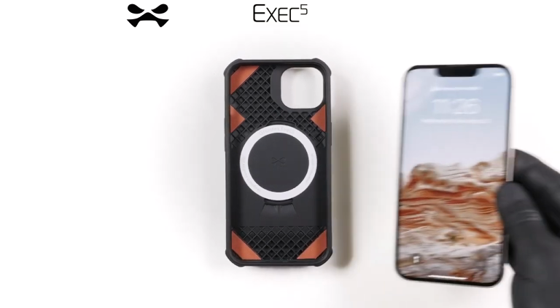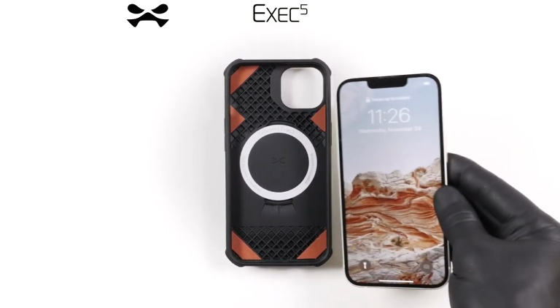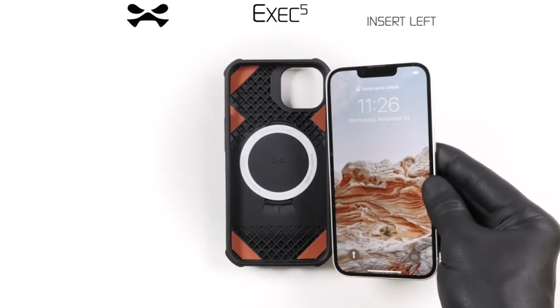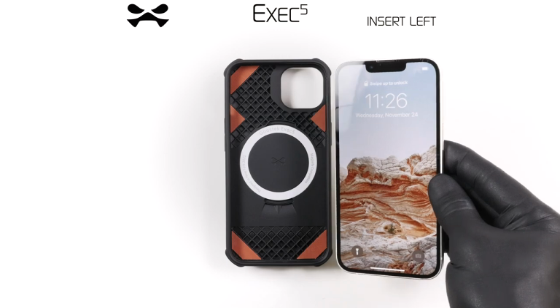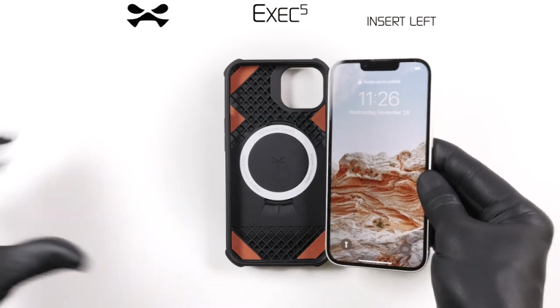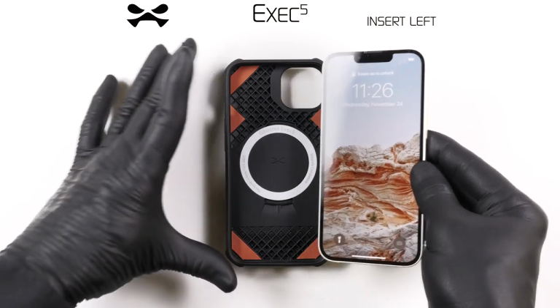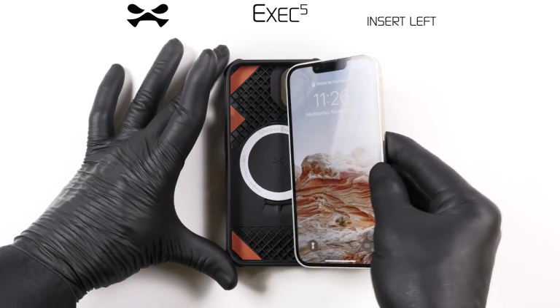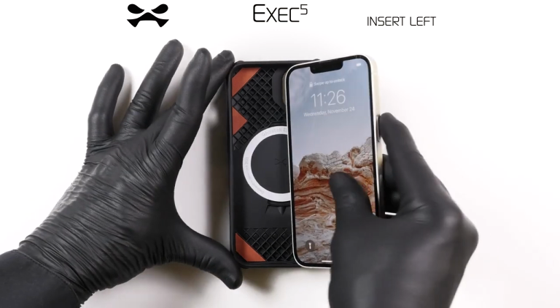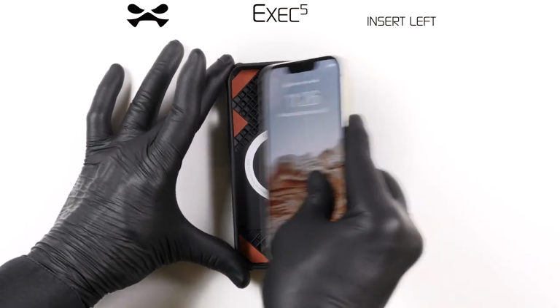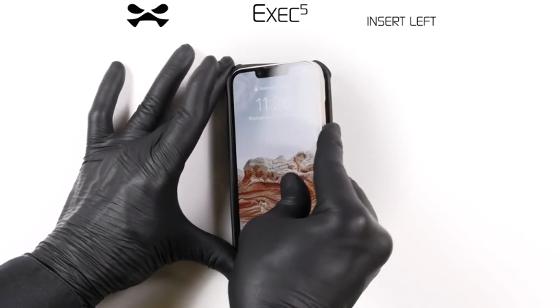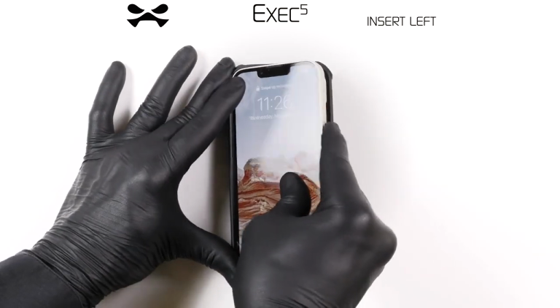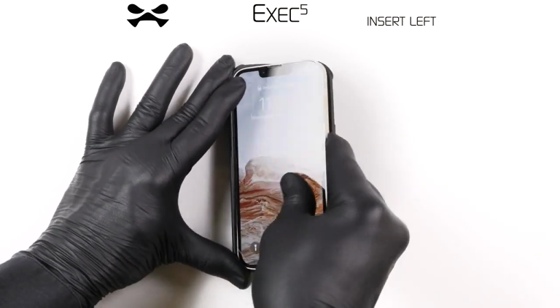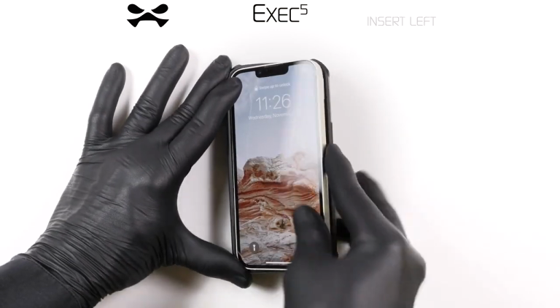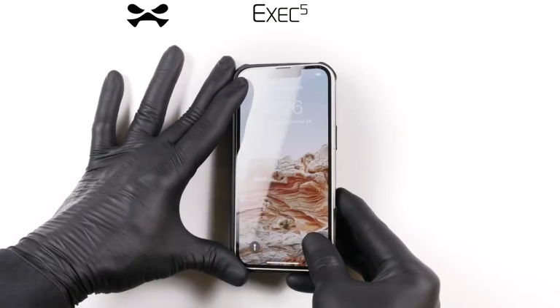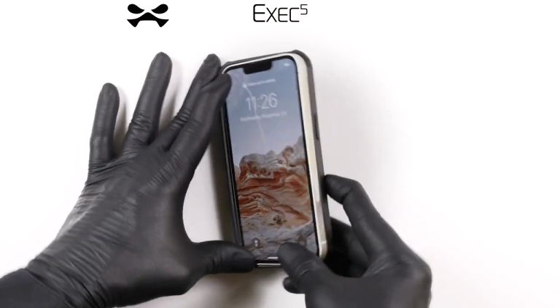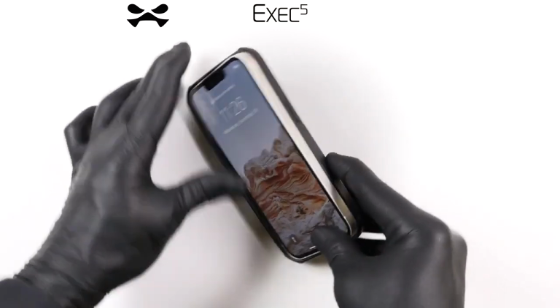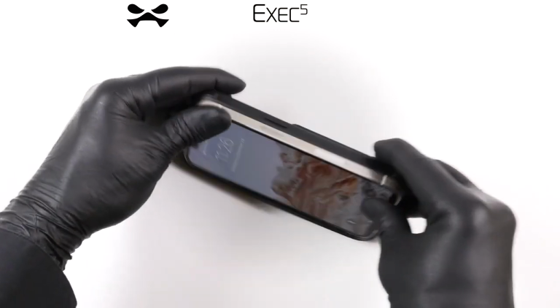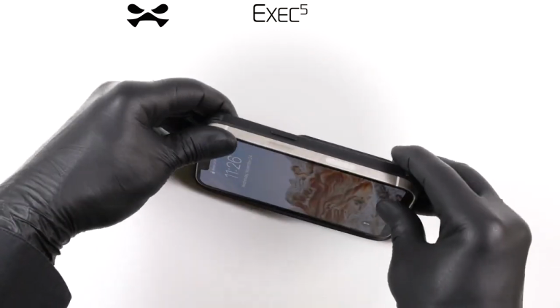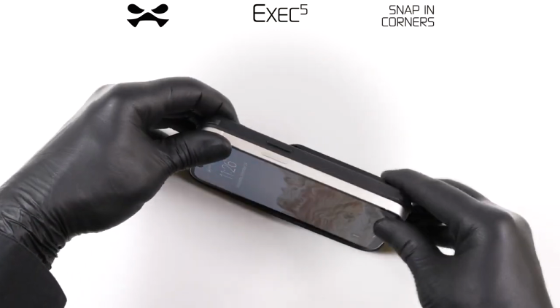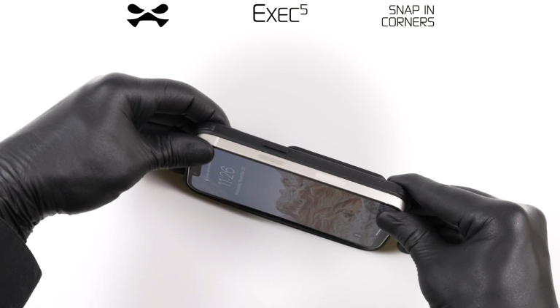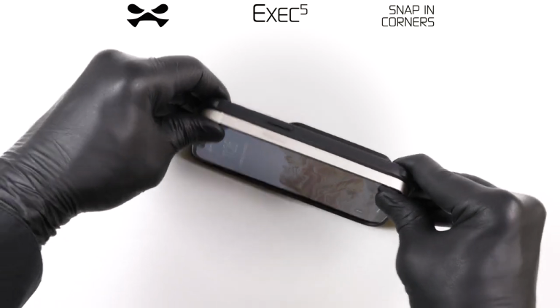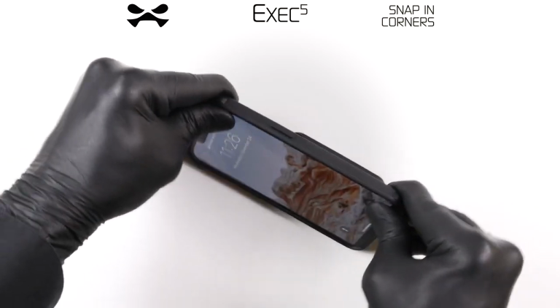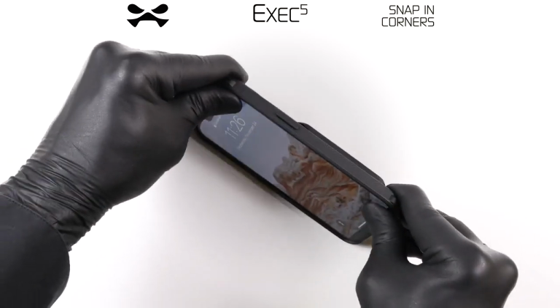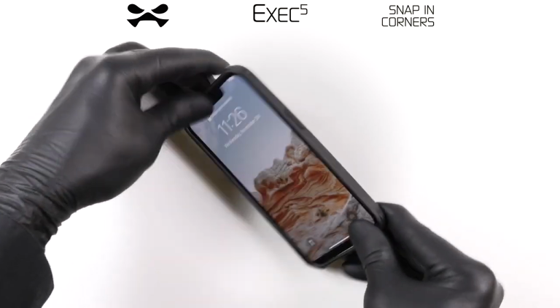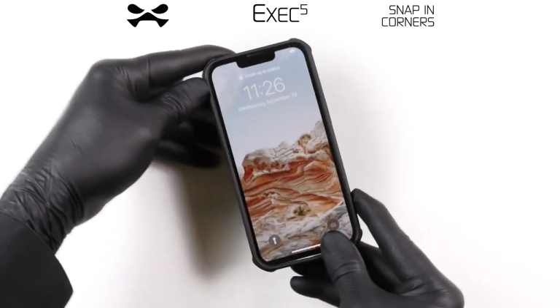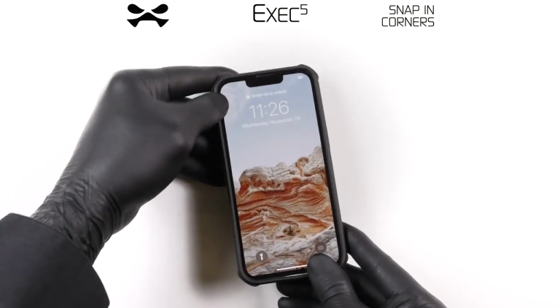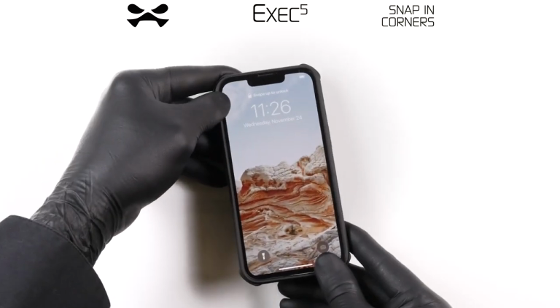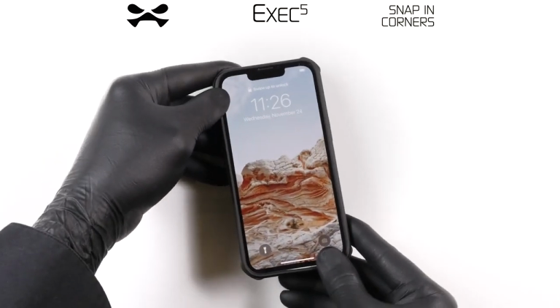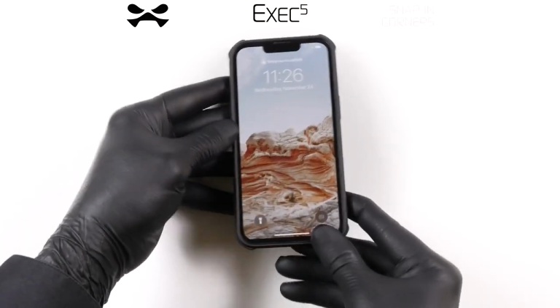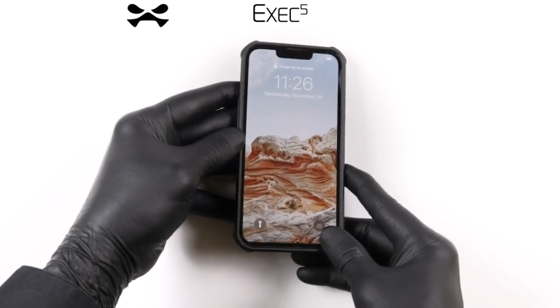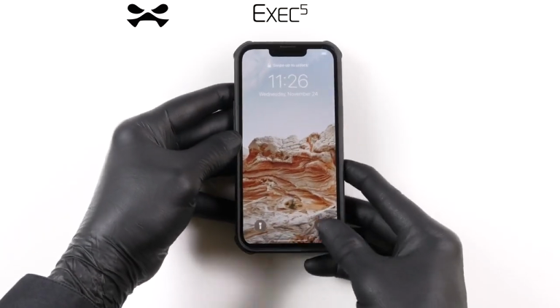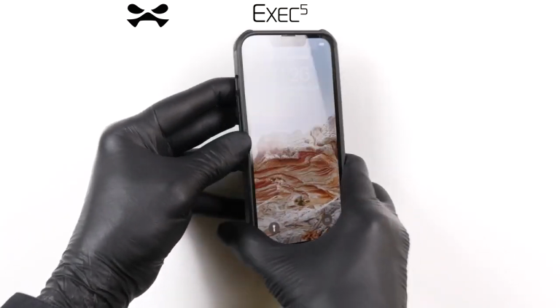To install, insert the left side of your device into the EXEC case. Next, simultaneously squeeze the remaining two corners until your device snaps into place.